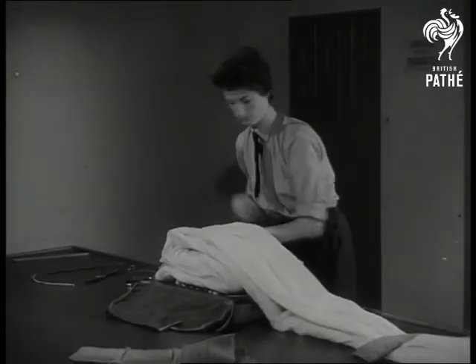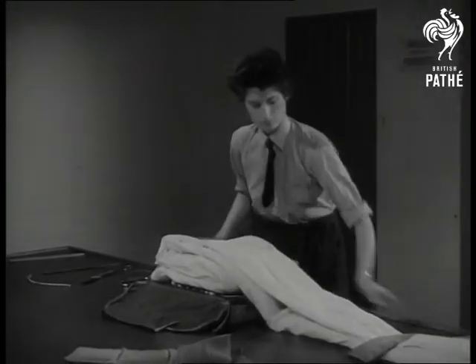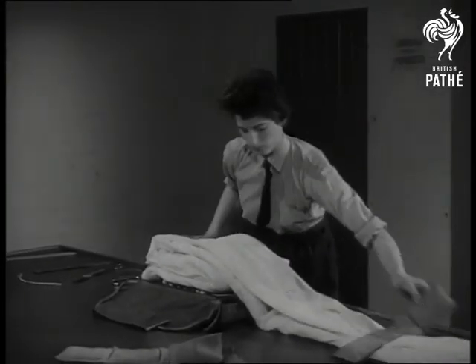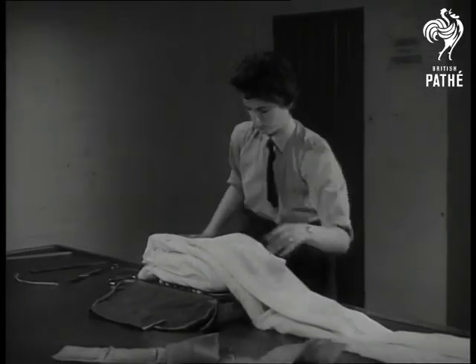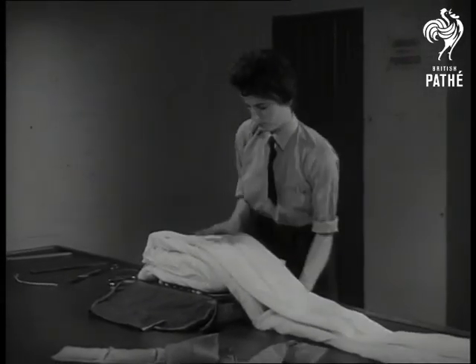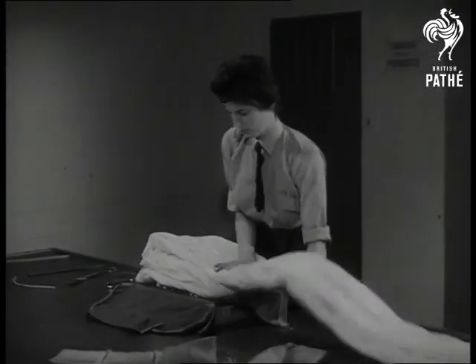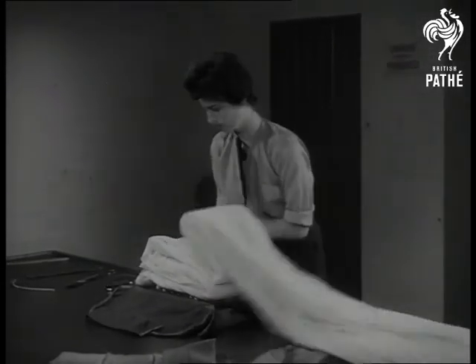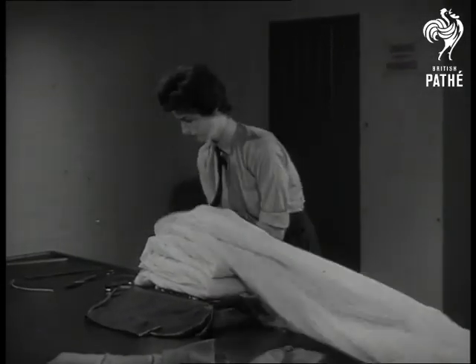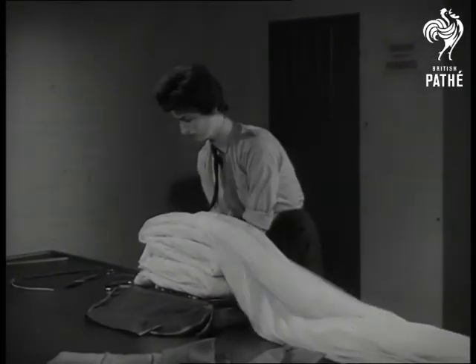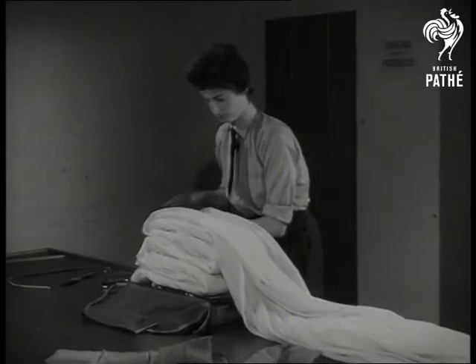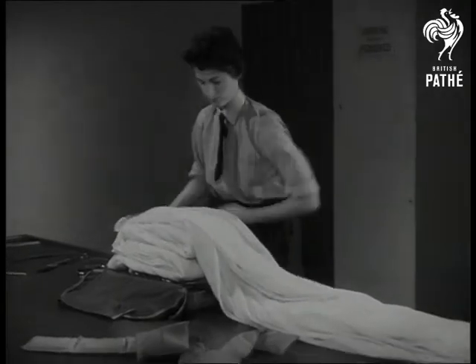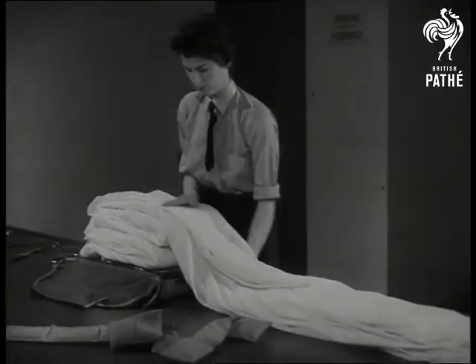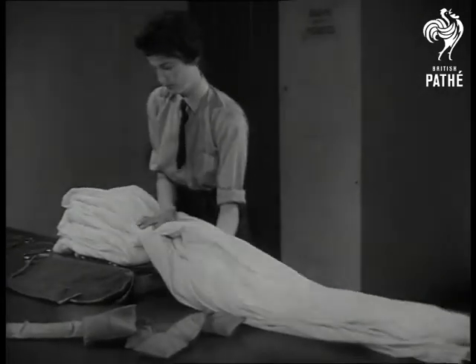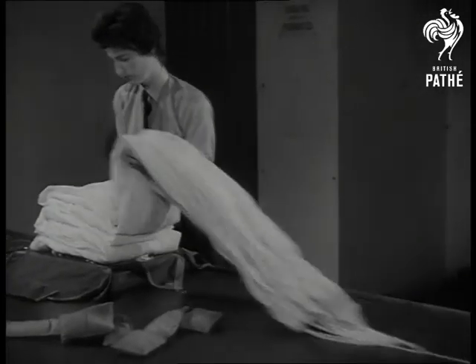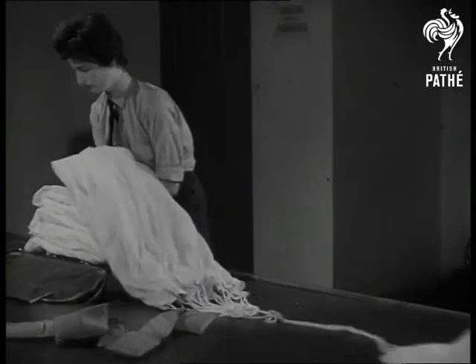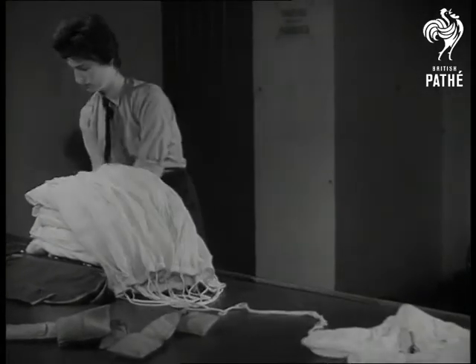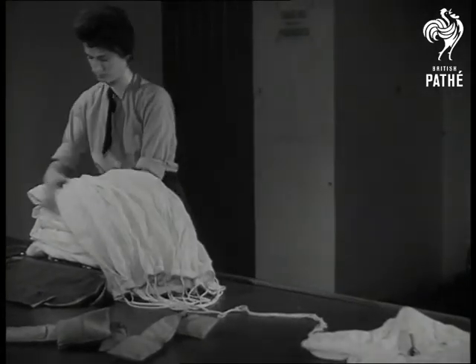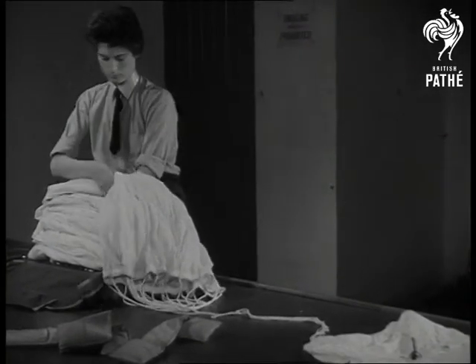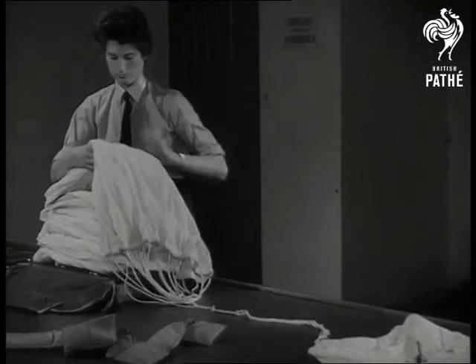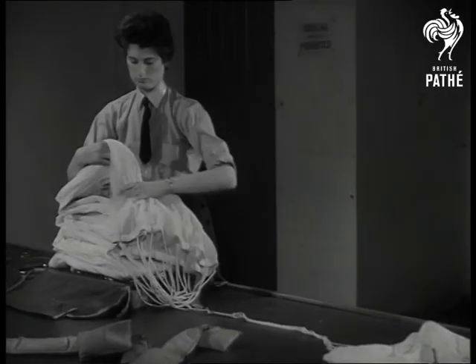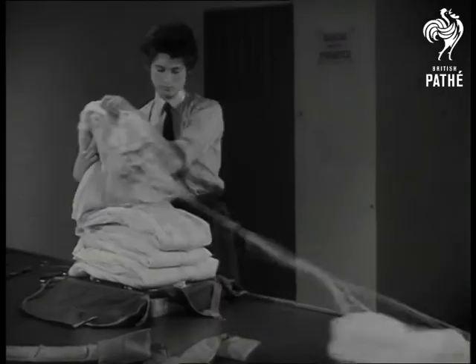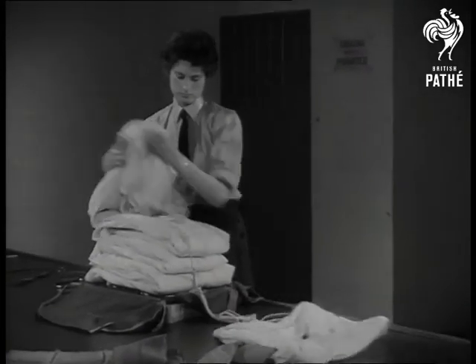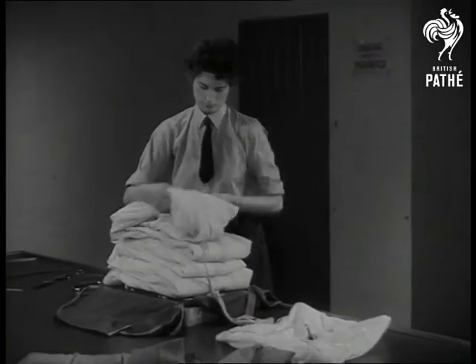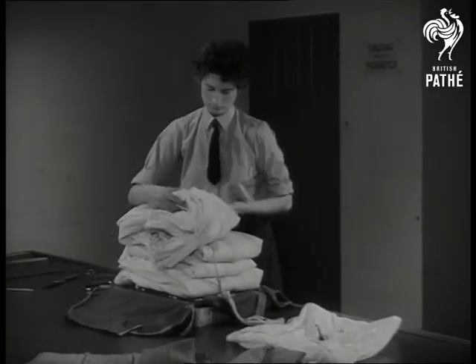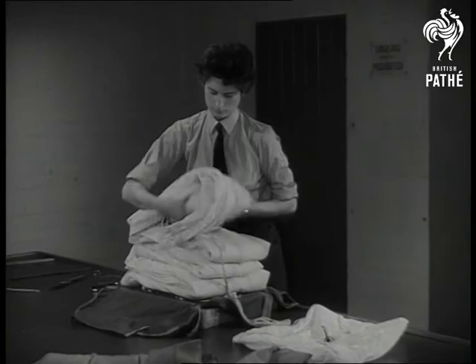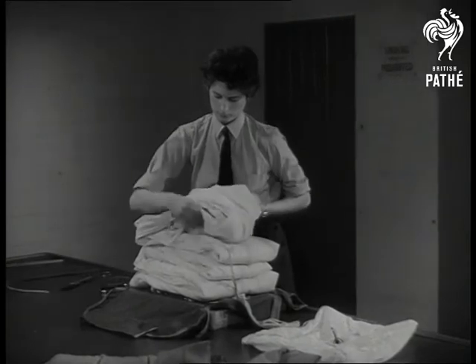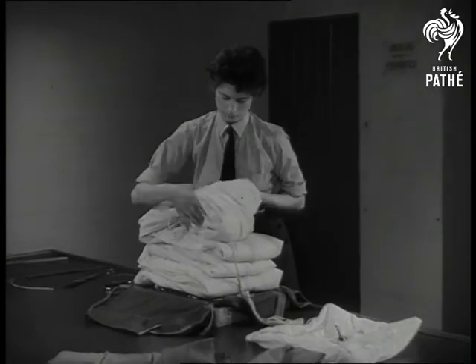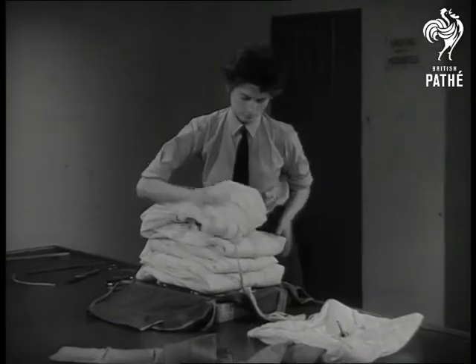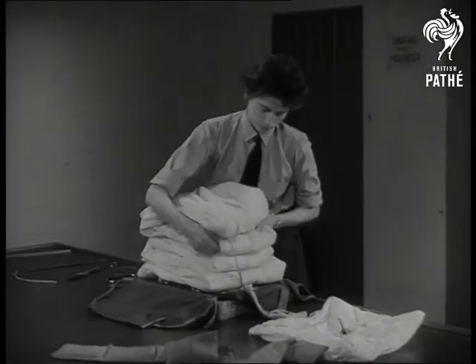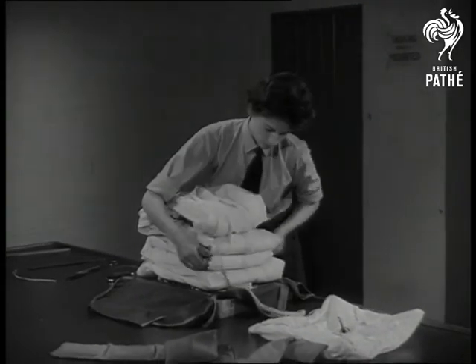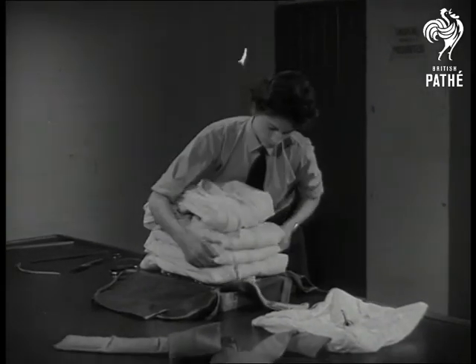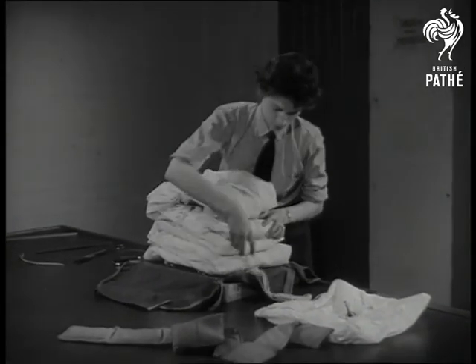We've come a long way since Blanchard, the French aeronaut, used the first parachute — but then we've had long enough to learn. For believe it or not, that first drop was made from a balloon 22 years before Waterloo.